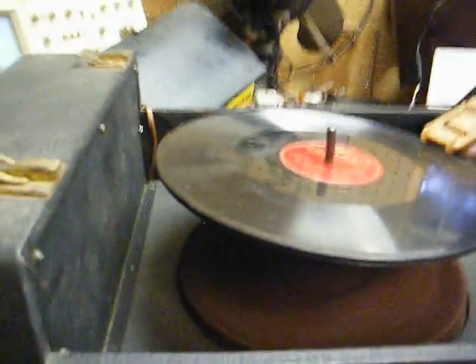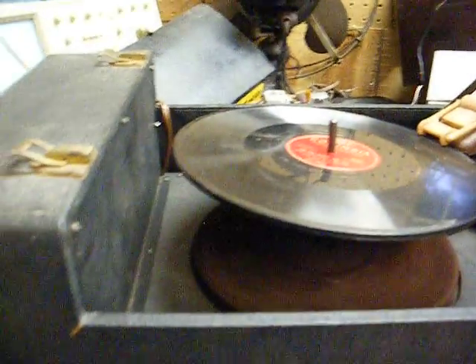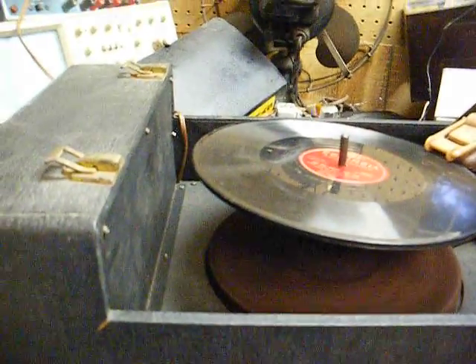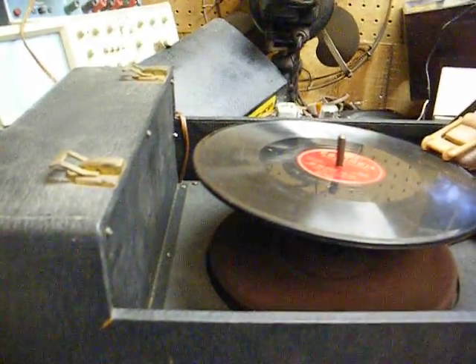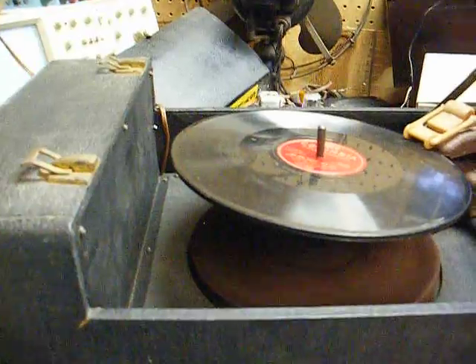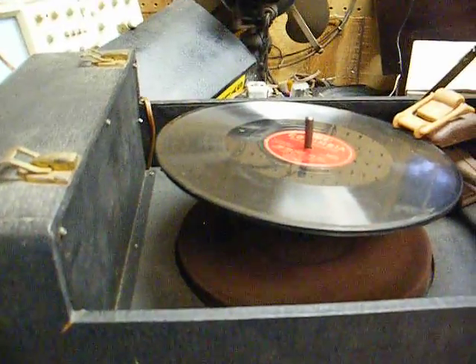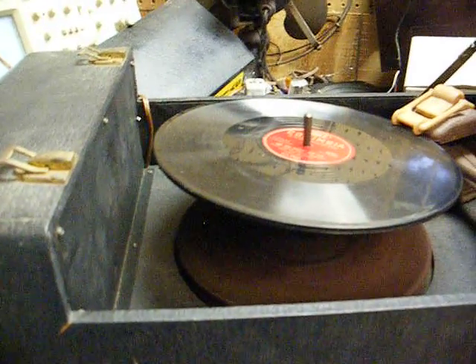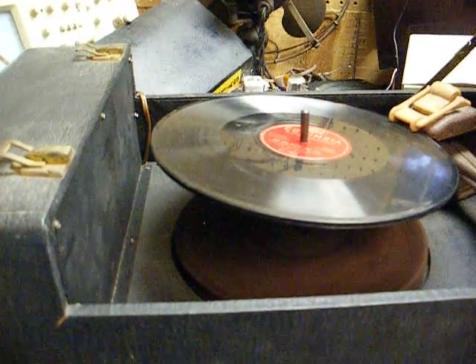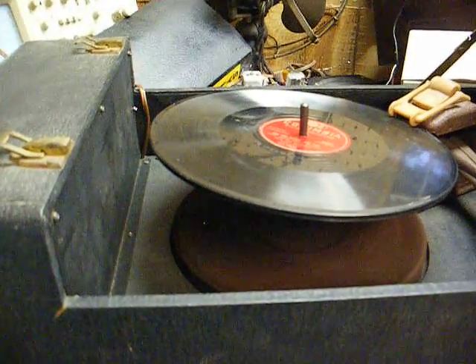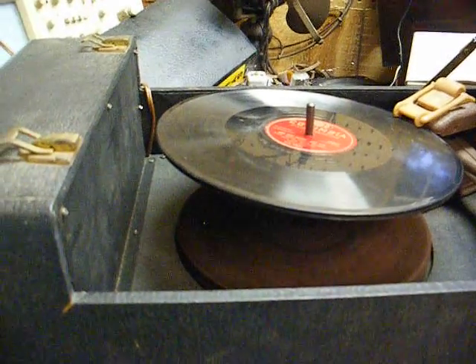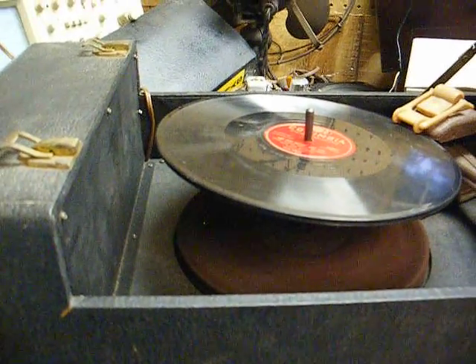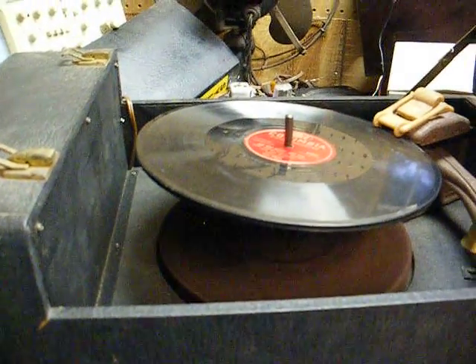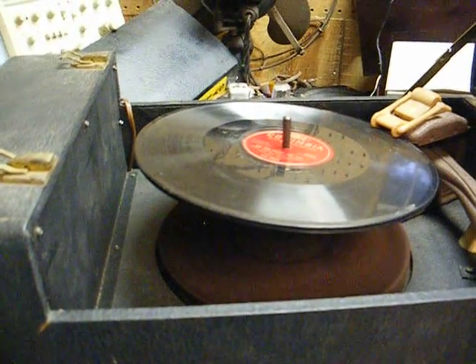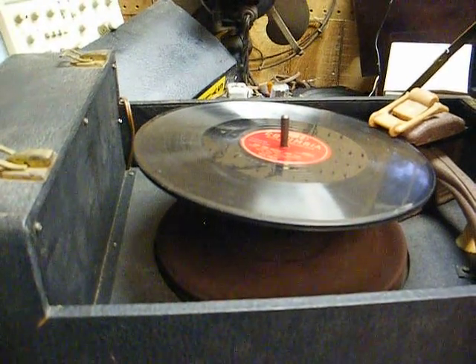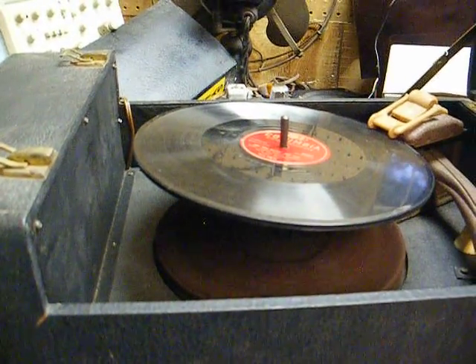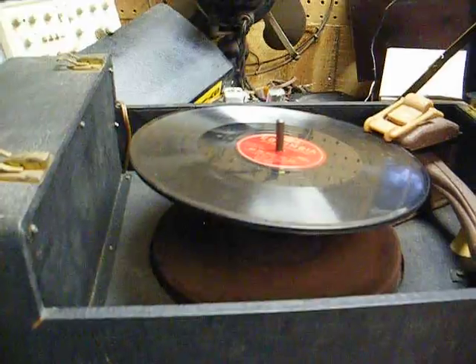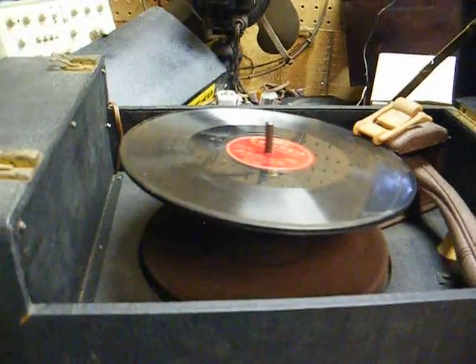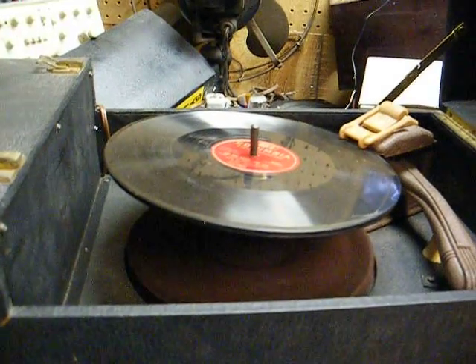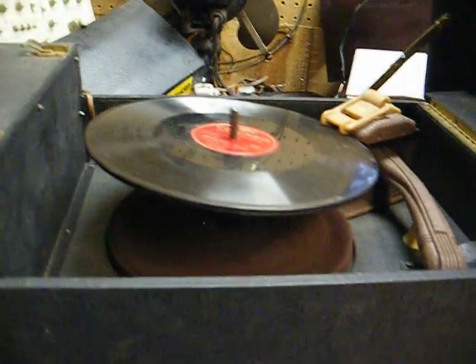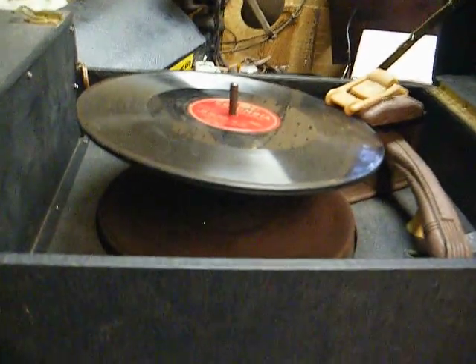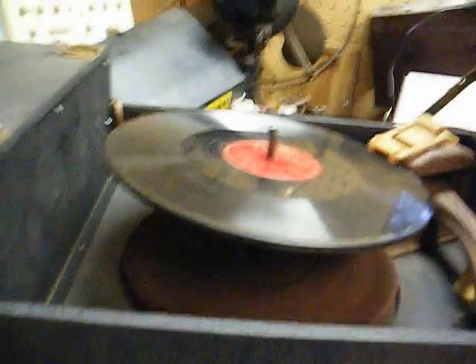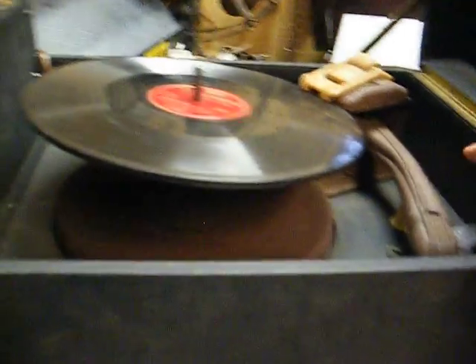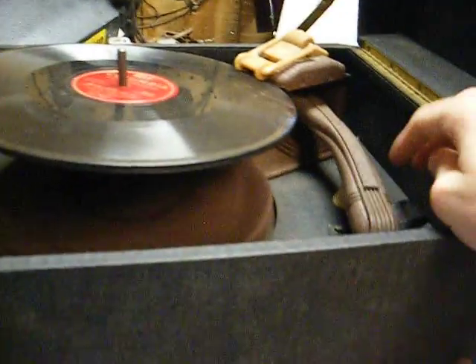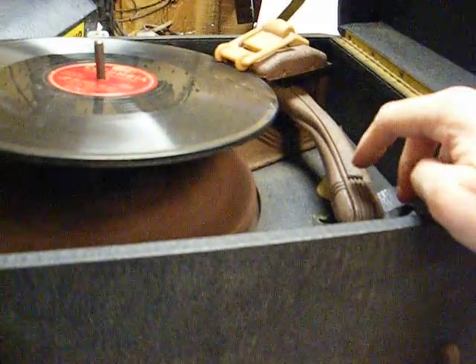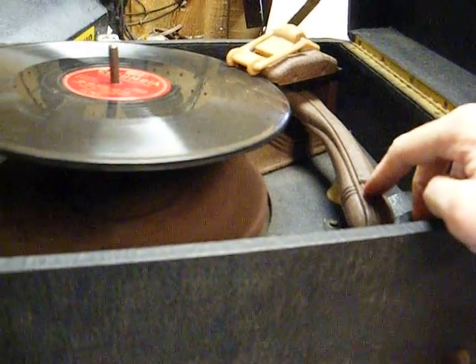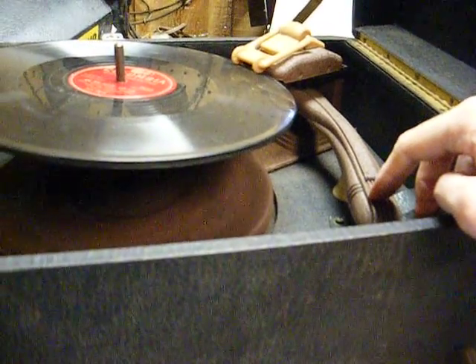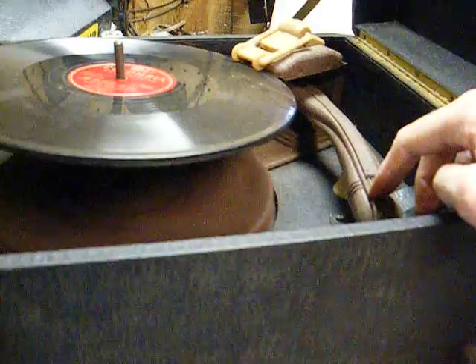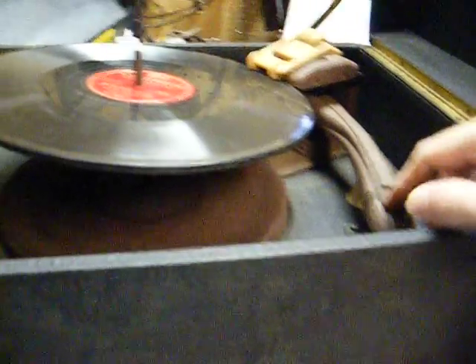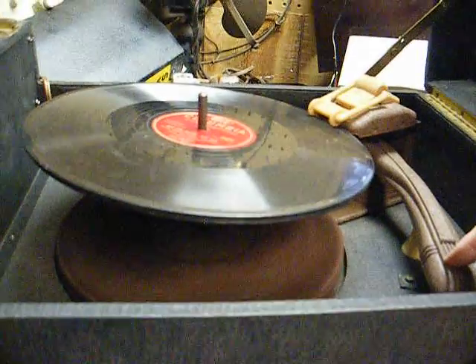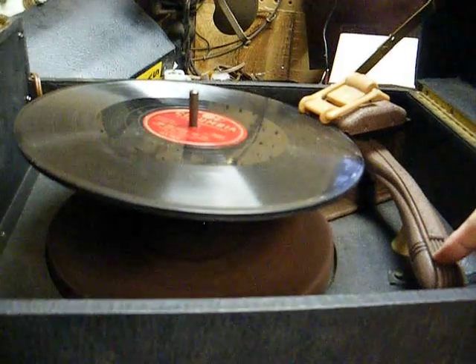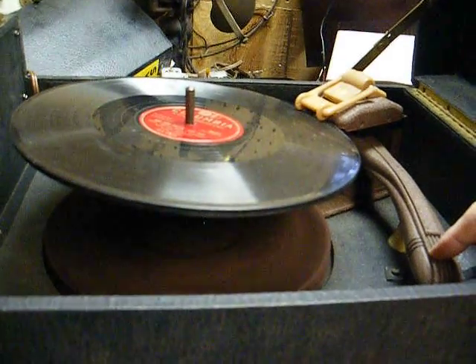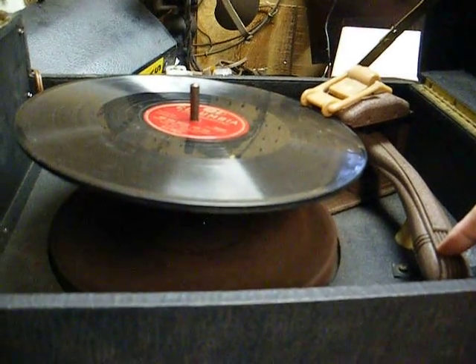There's also what sounds like a ground issue I need to address, but it's not so bad when a record's playing. To start the turntable, you just press down on the tone arm.